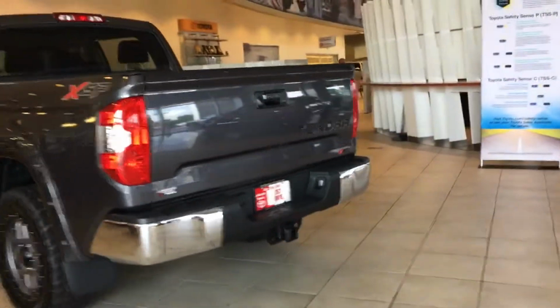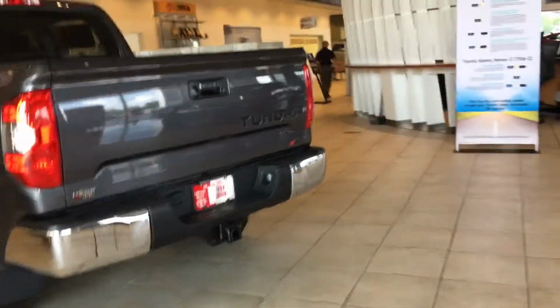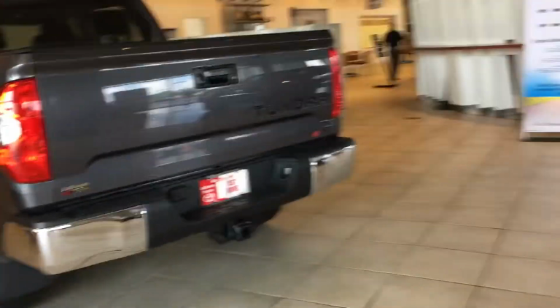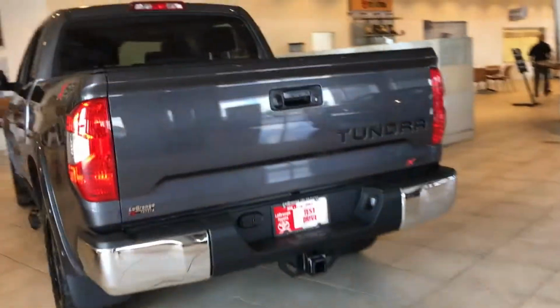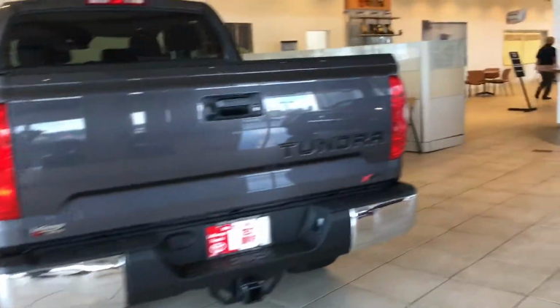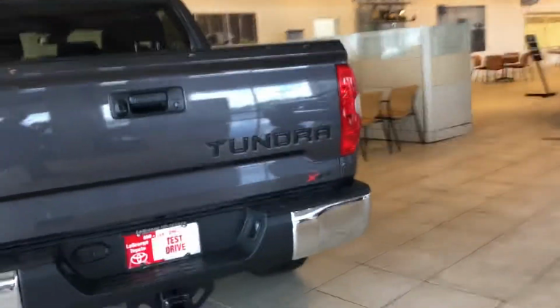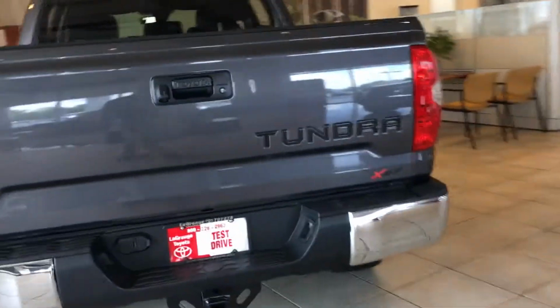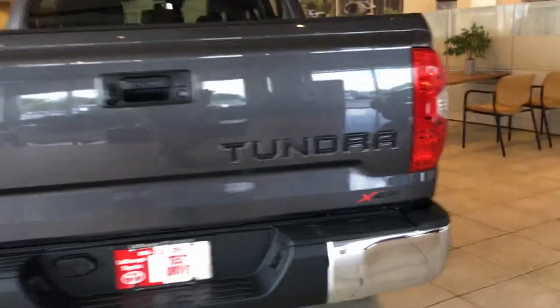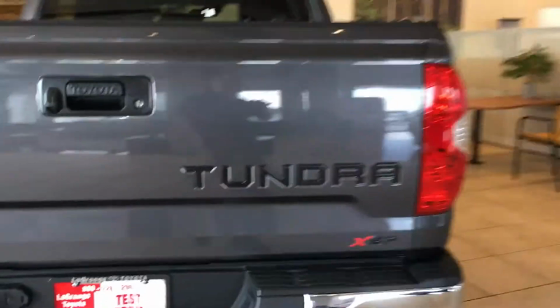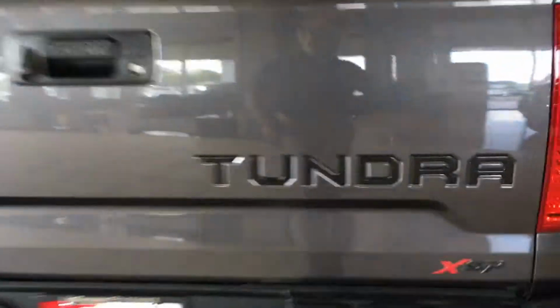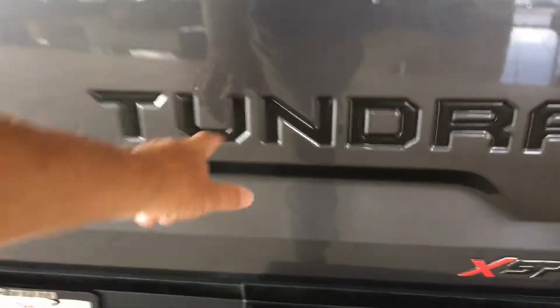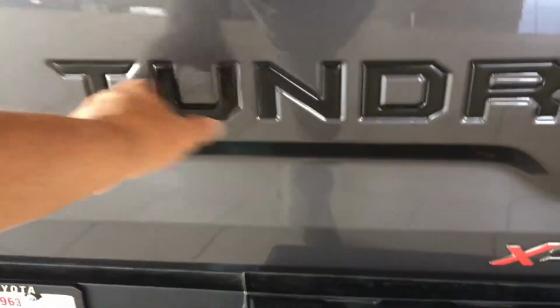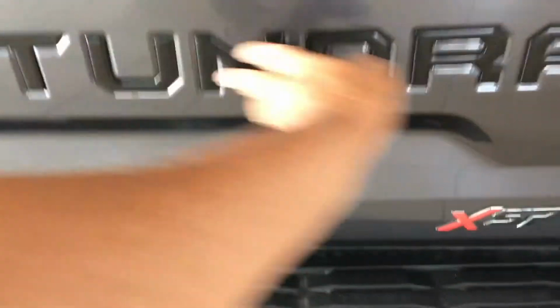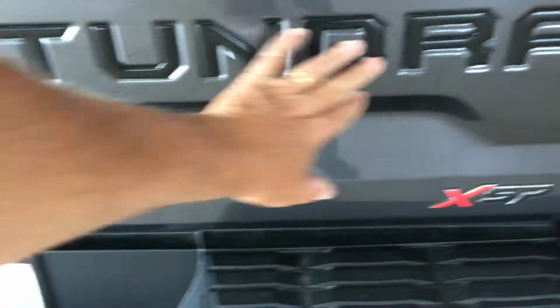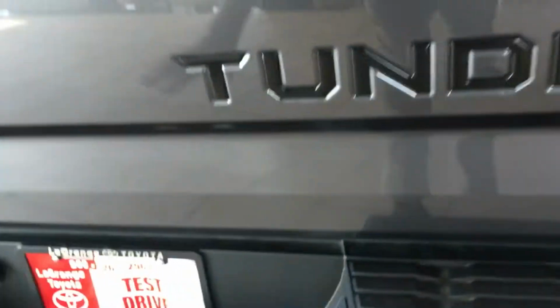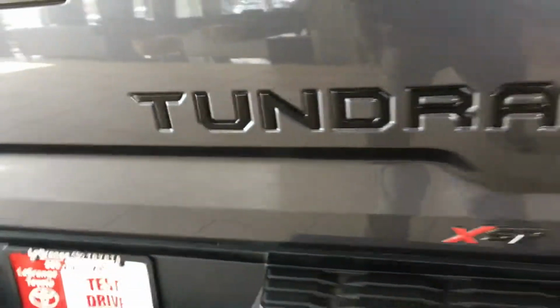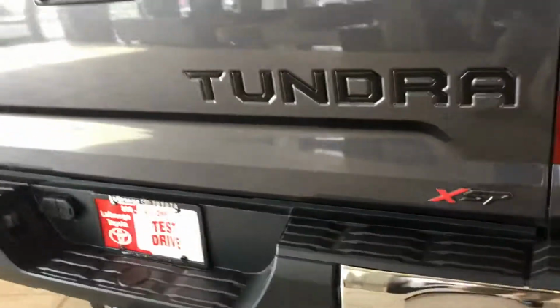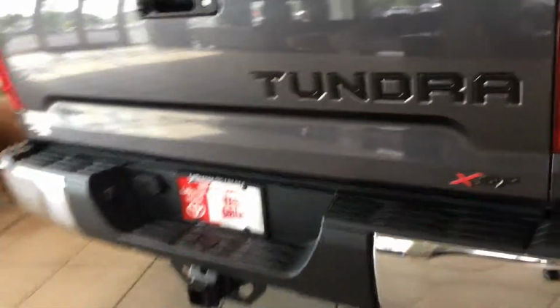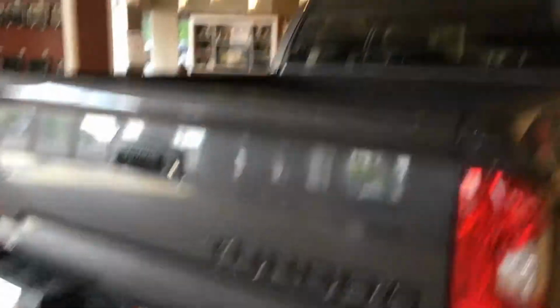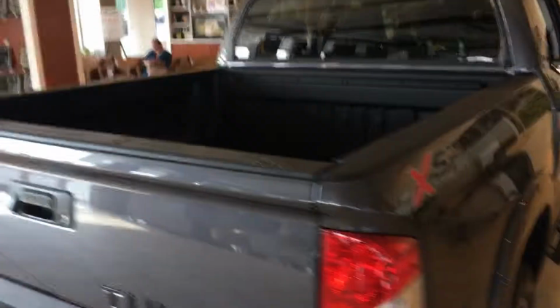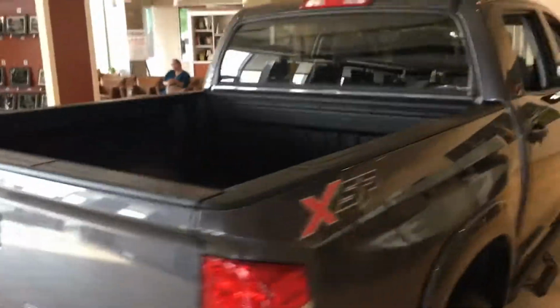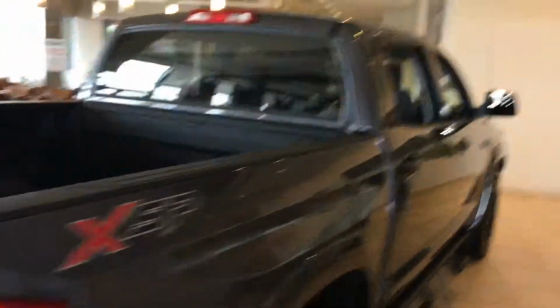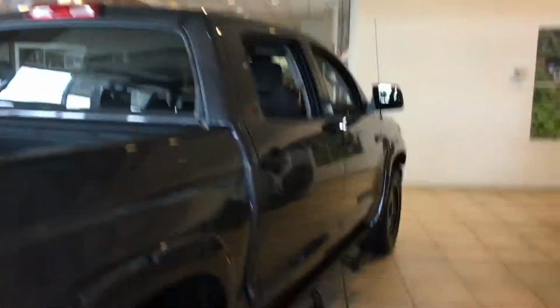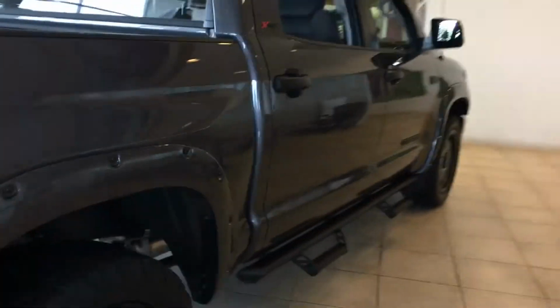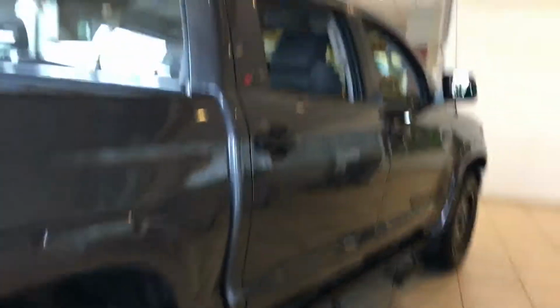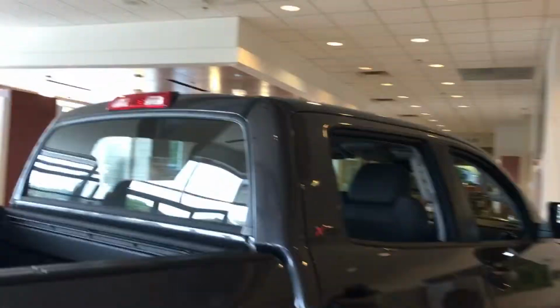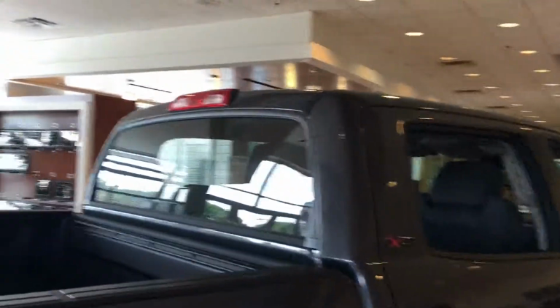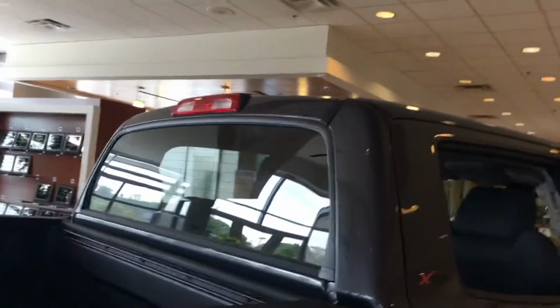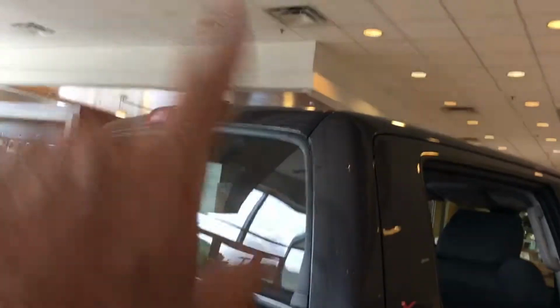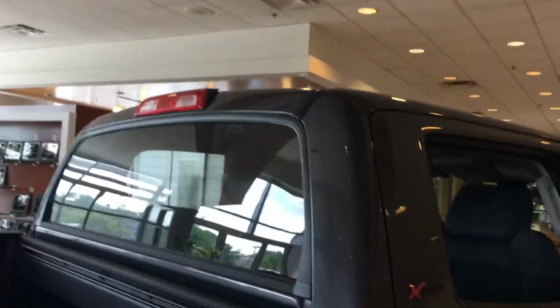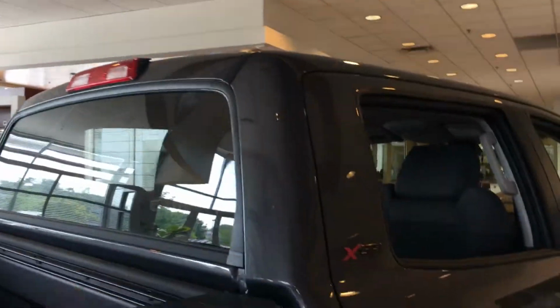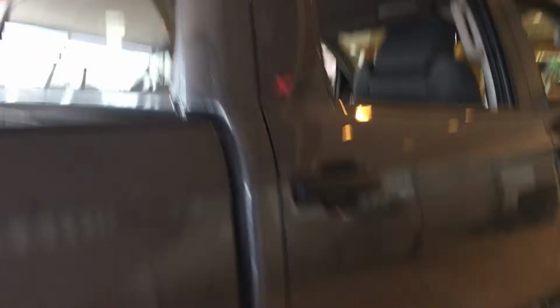All of them come with that, with the 5.7. And you got the Tundra outlined in black there. Spray-in bed liner. The back glass actually slides down like the side glasses.